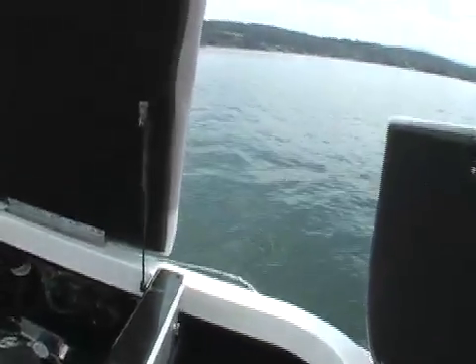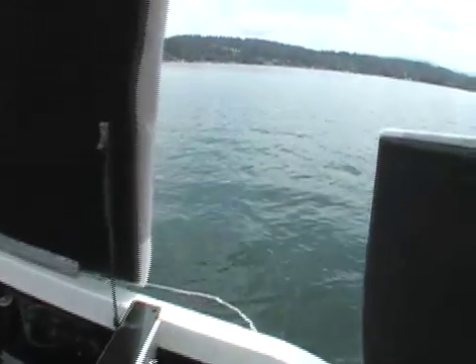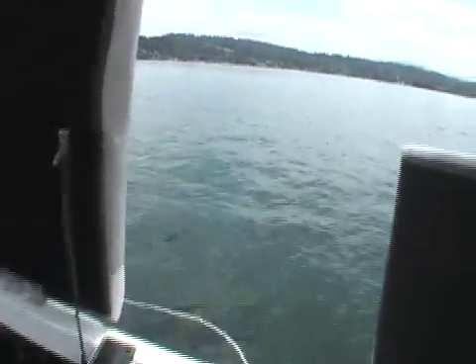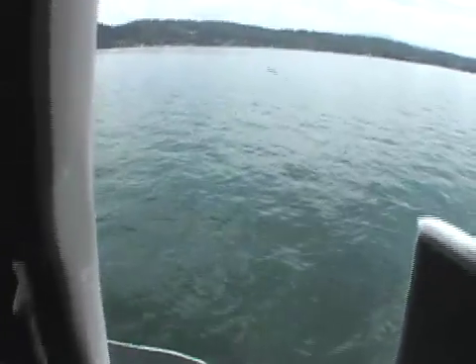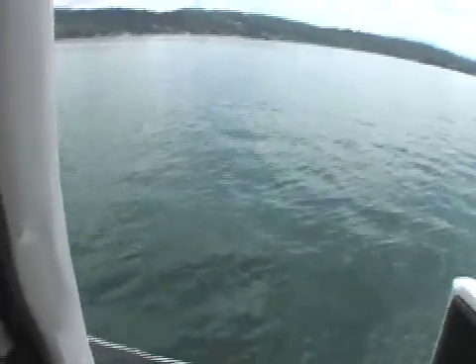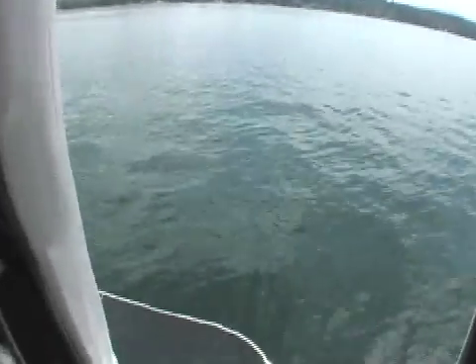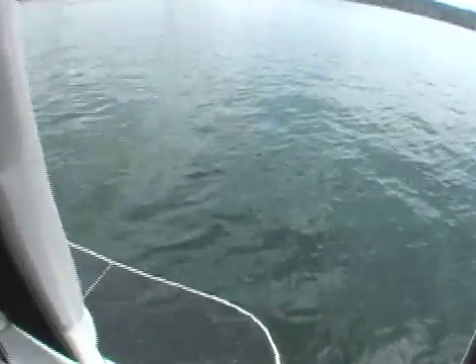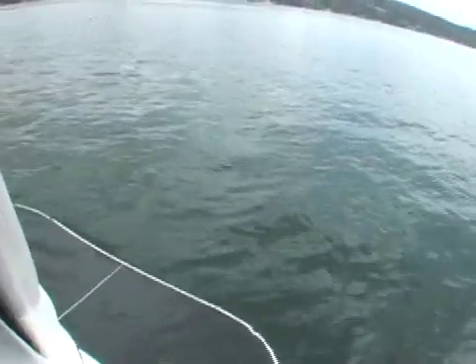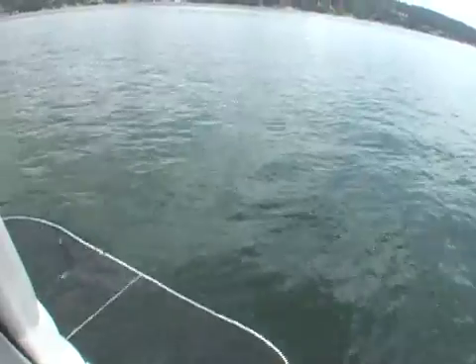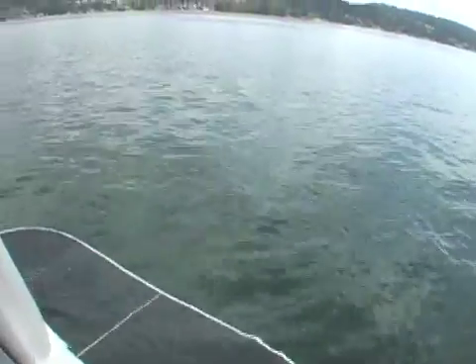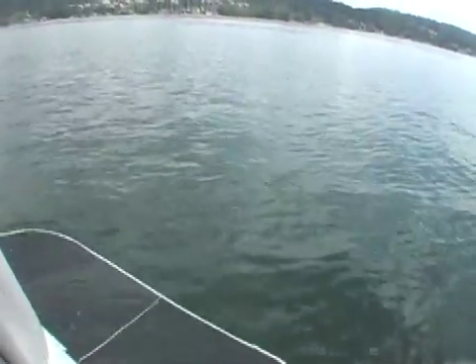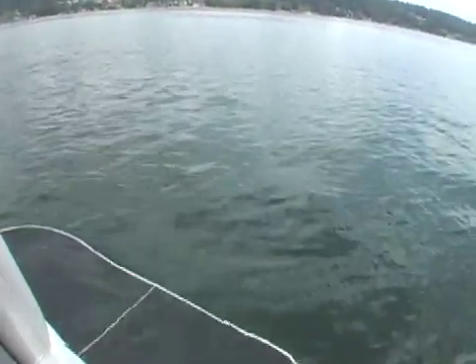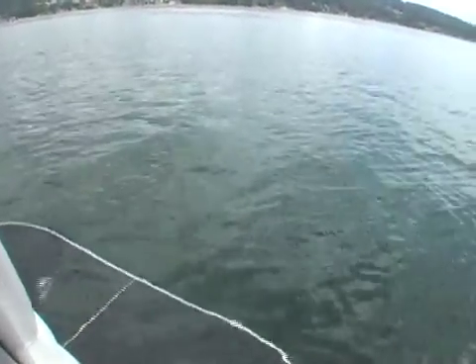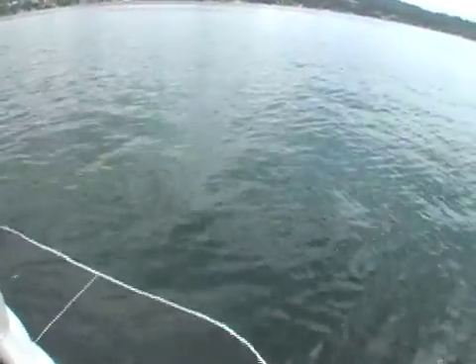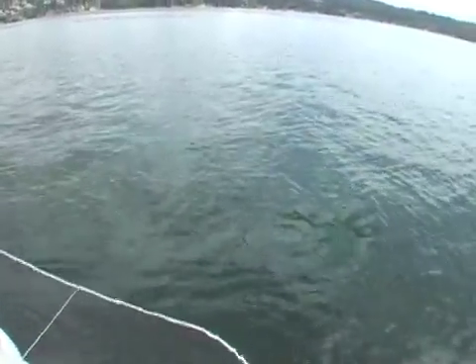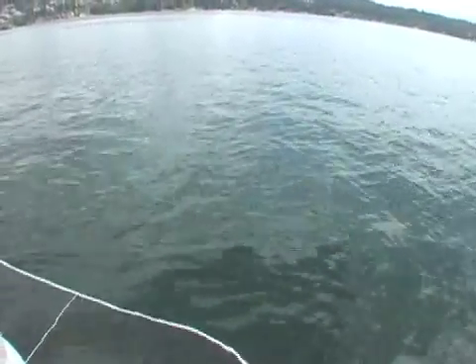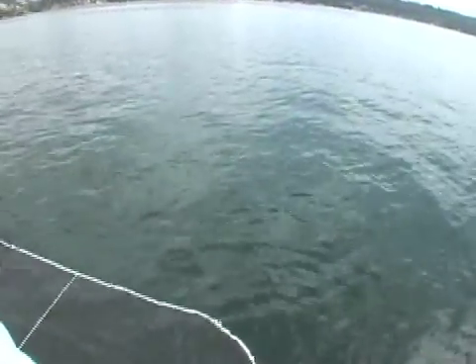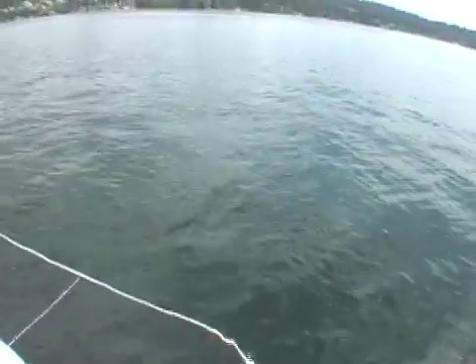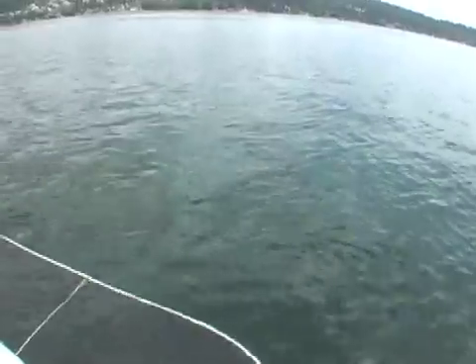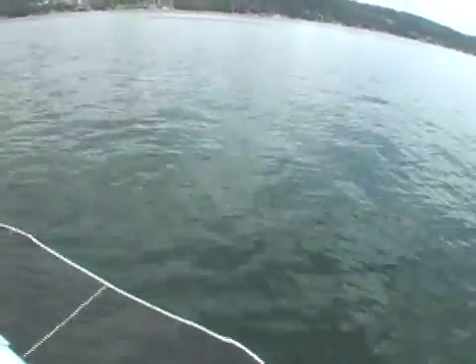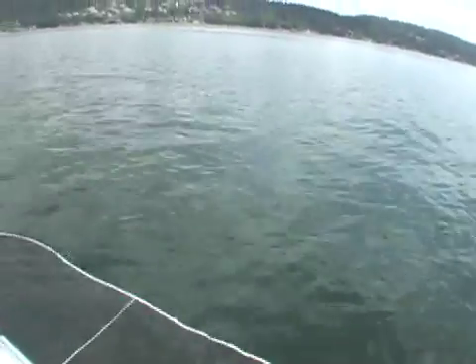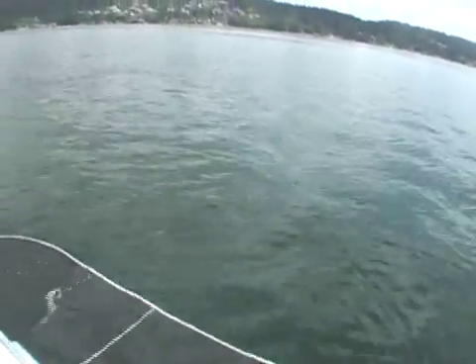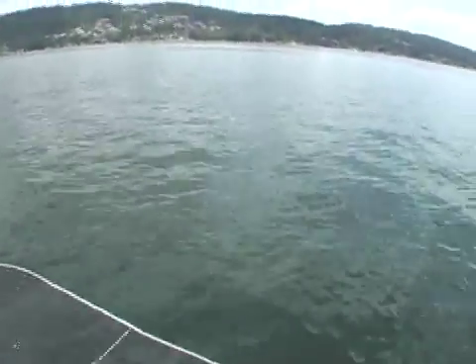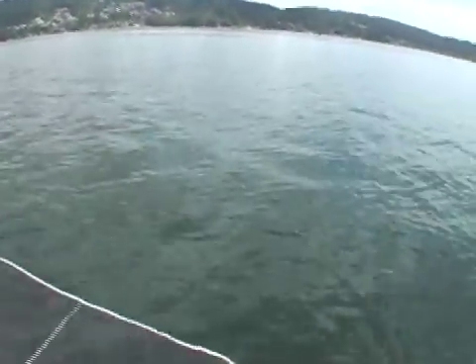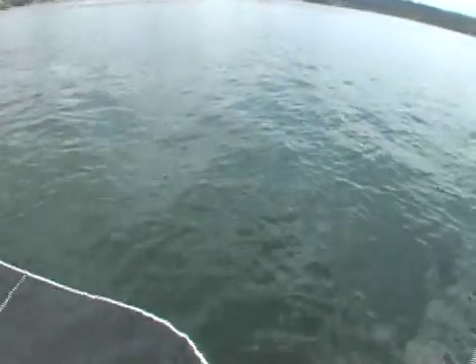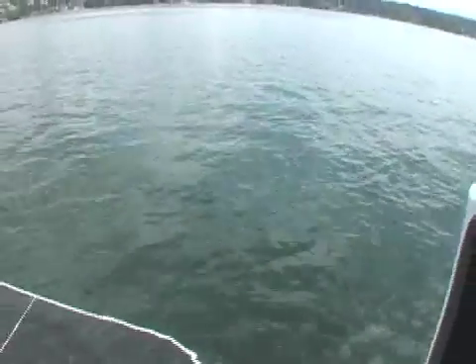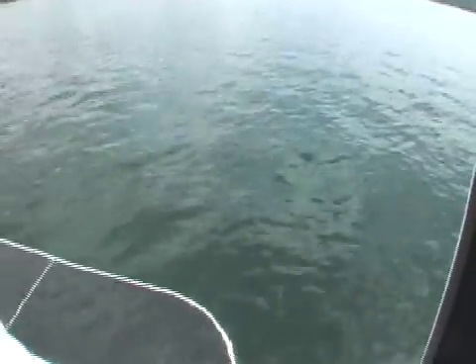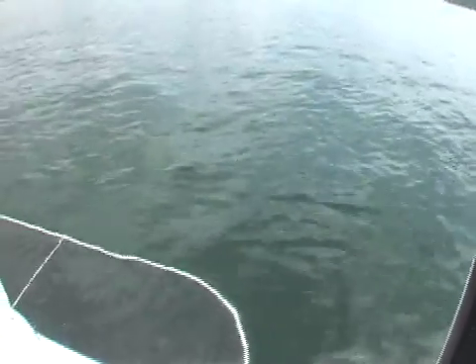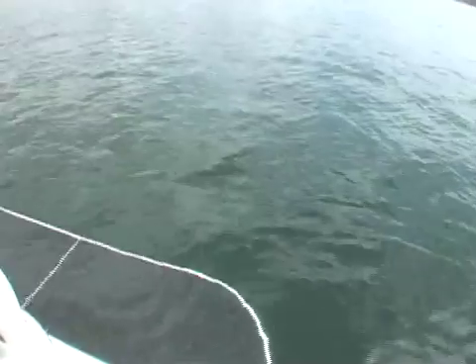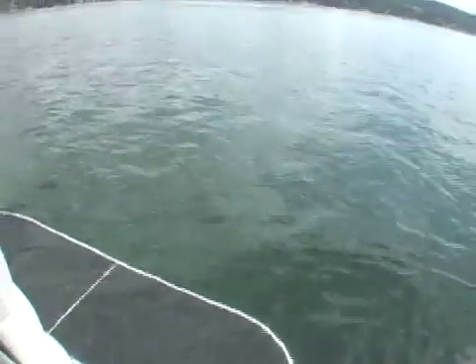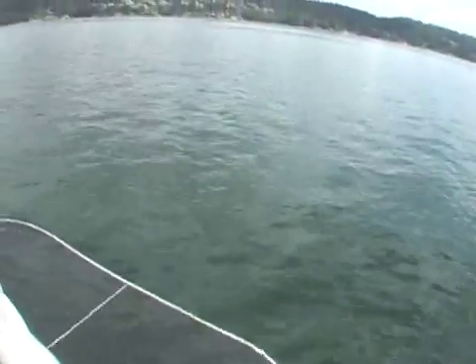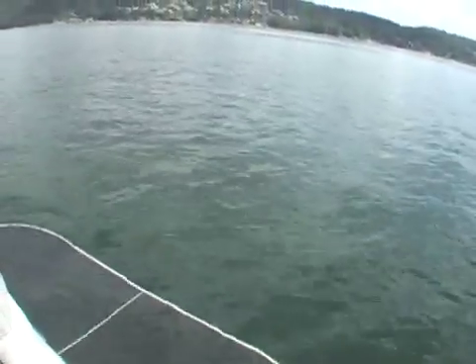If you notice in the back, you can see that our swim step is under water a little bit. That's going to really make our wake just perfect. I've noticed a lot of boats out on the water not really weighting their boats properly, and you'll never really get a good surf wake if you don't. So take time to weight it.